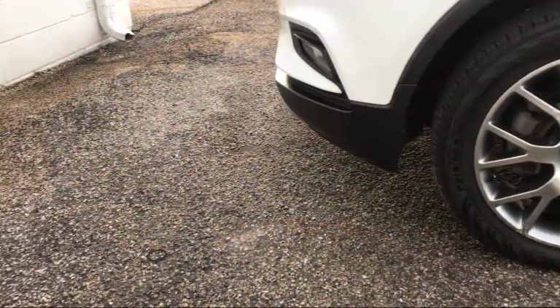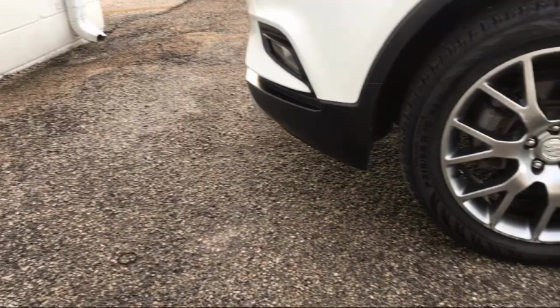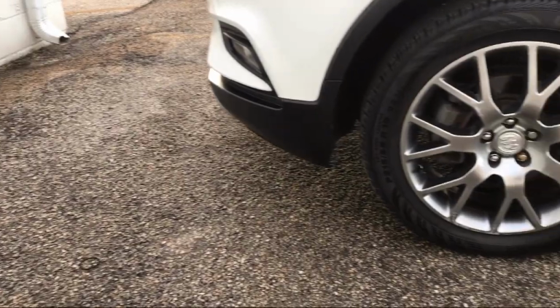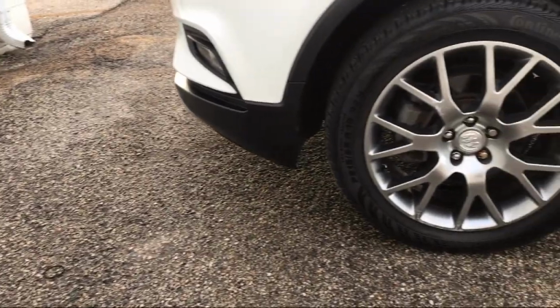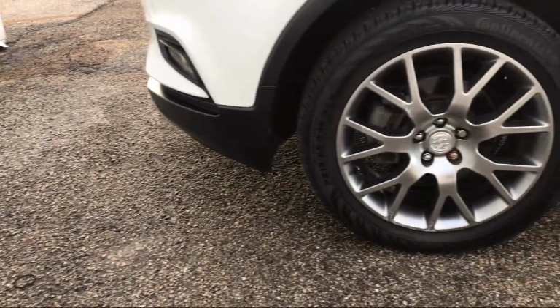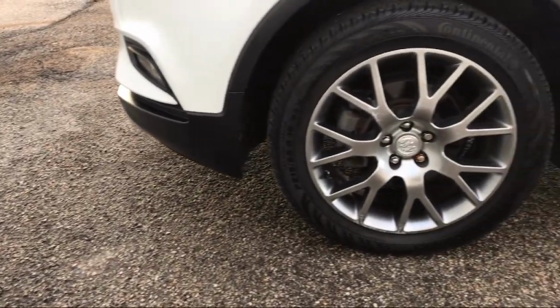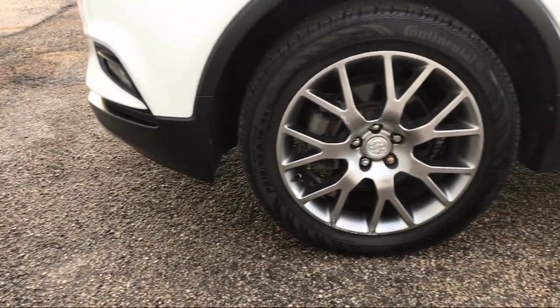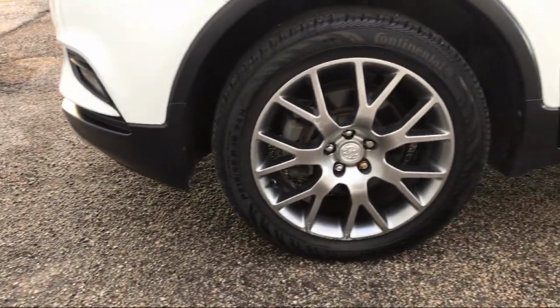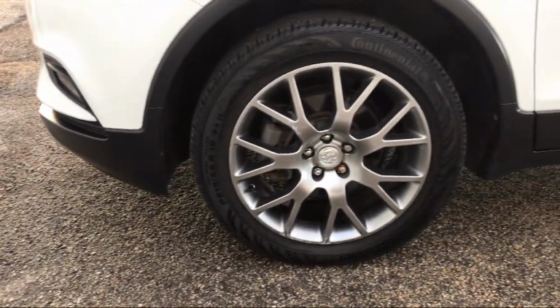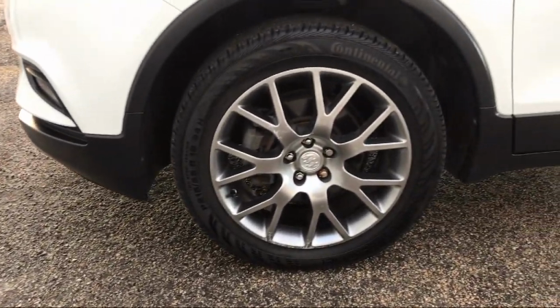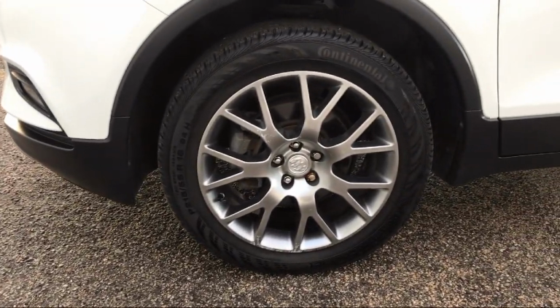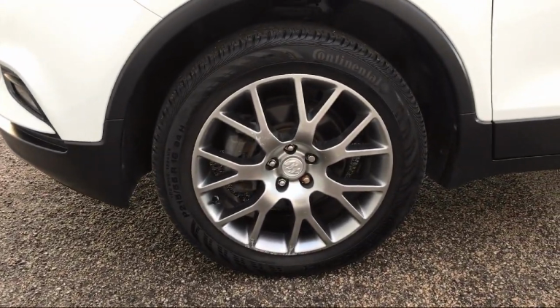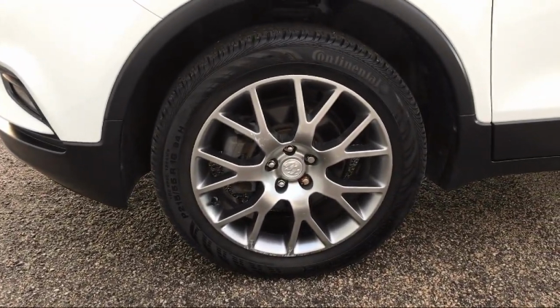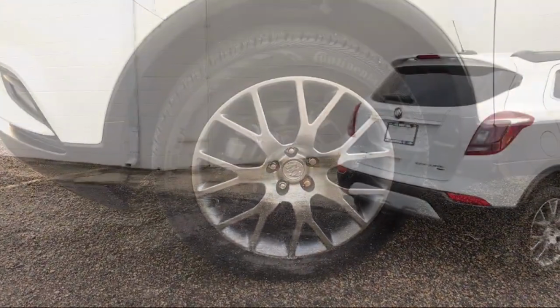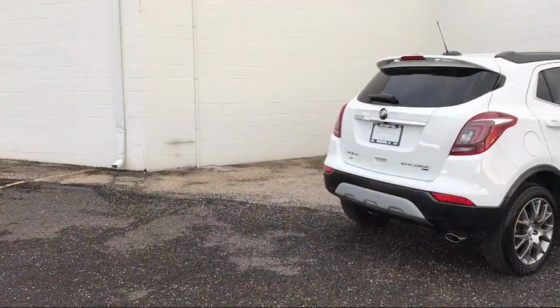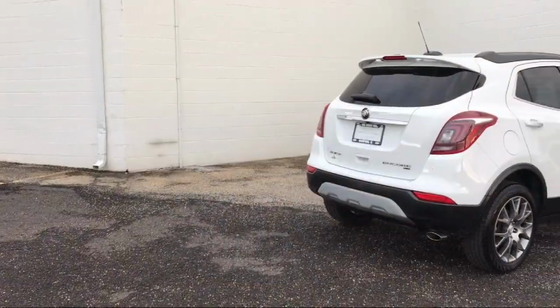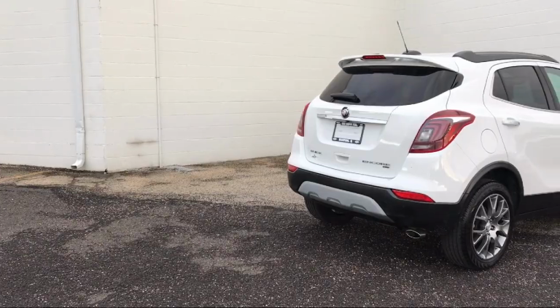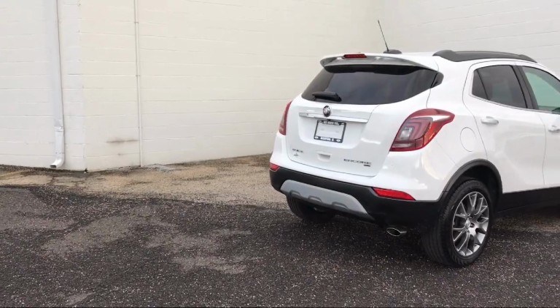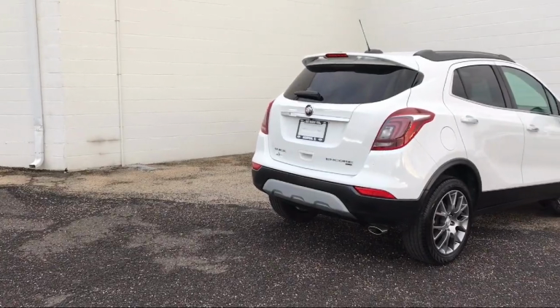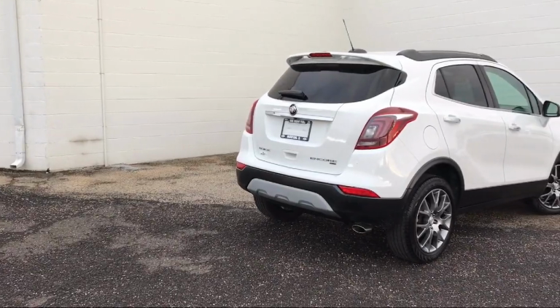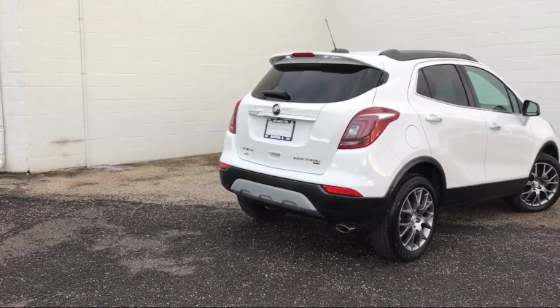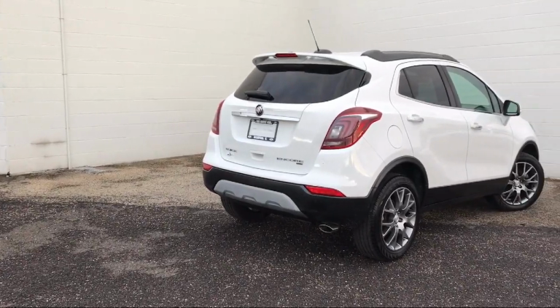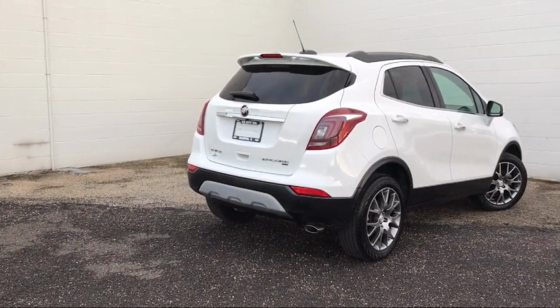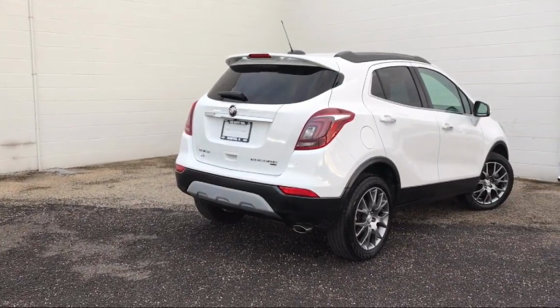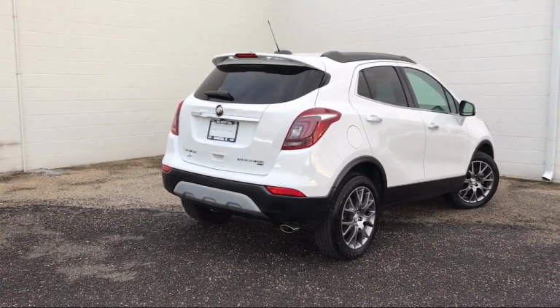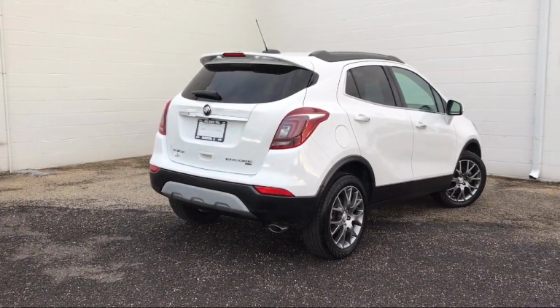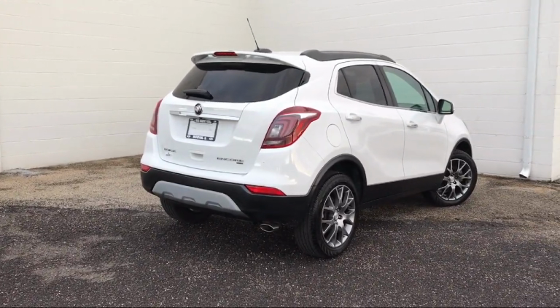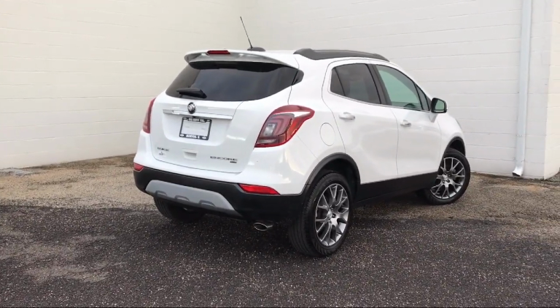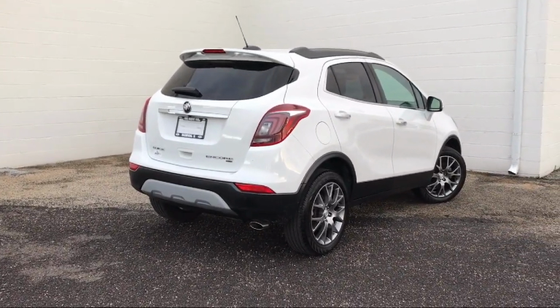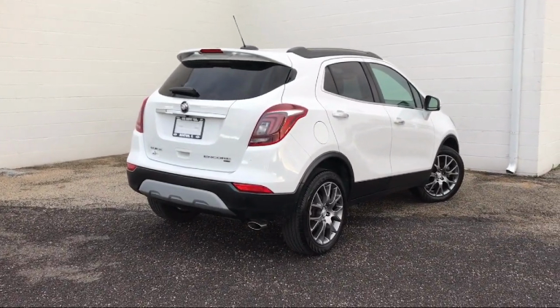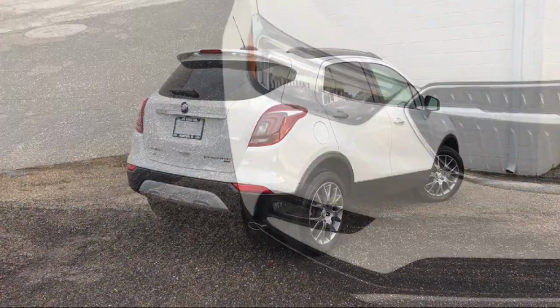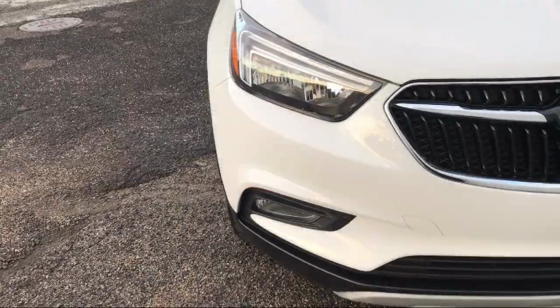Come see us today and let our no-hassle, friendly, and knowledgeable team help you find the vehicle that is just right for you. We're conveniently located at 565 West Jackson Street in Morton.